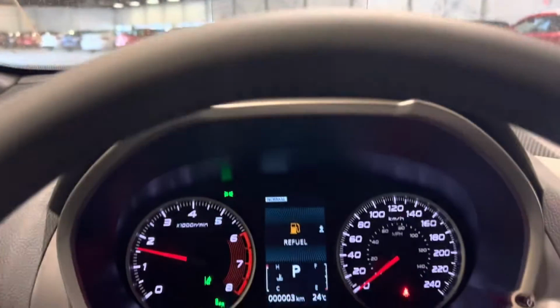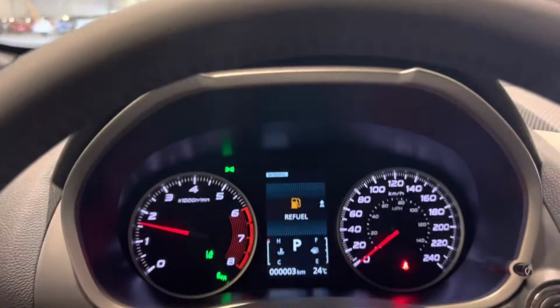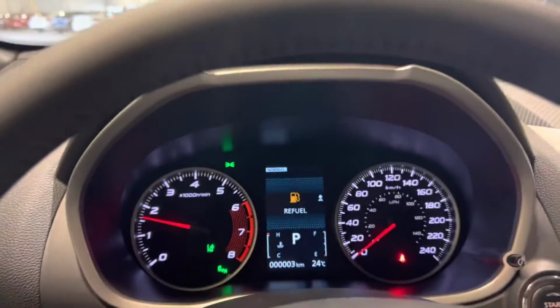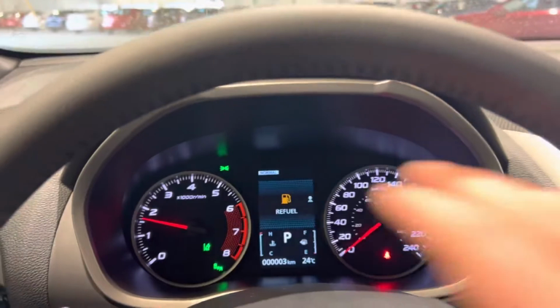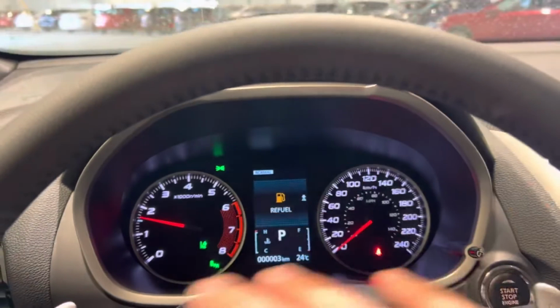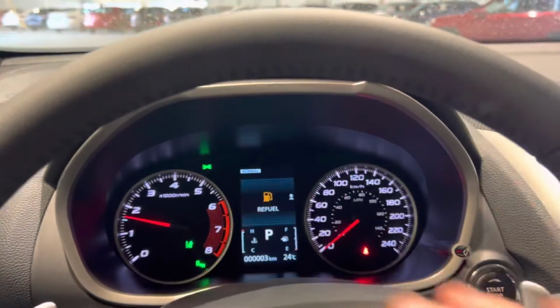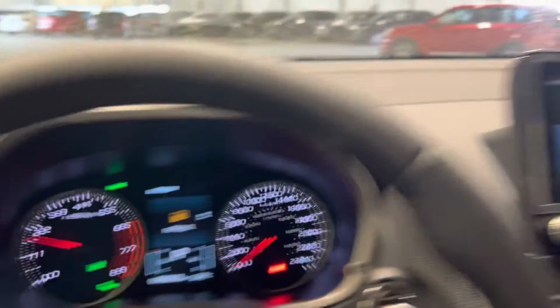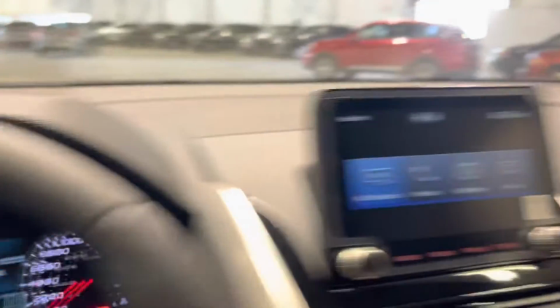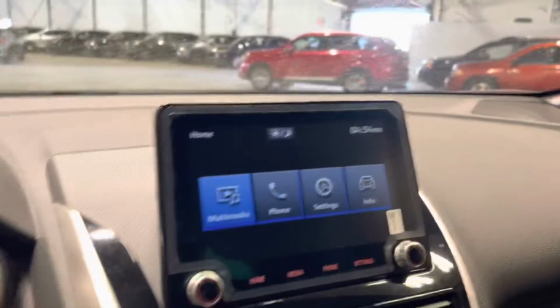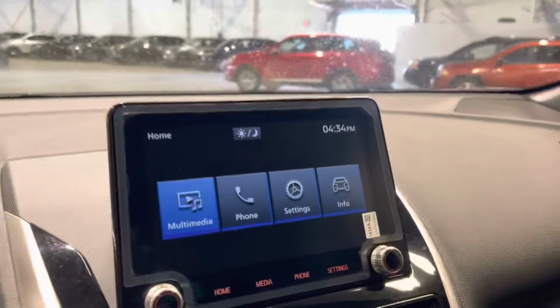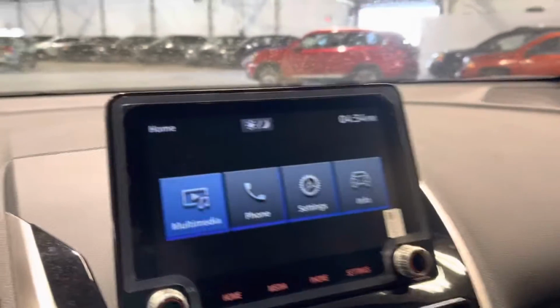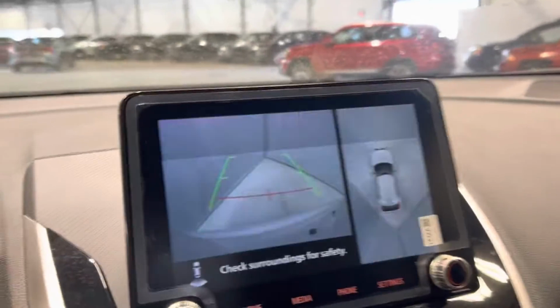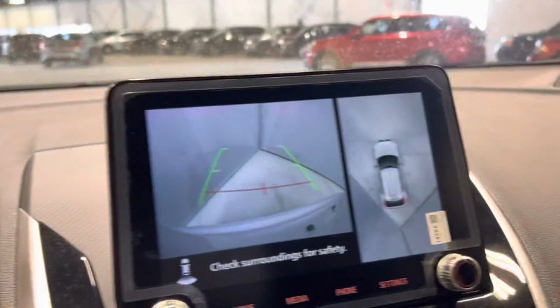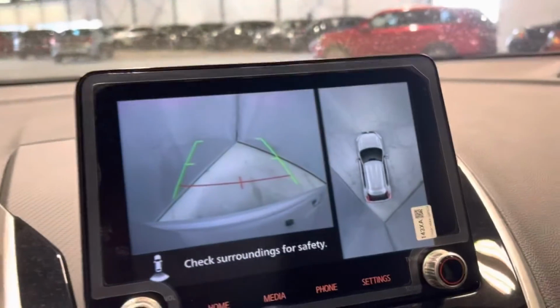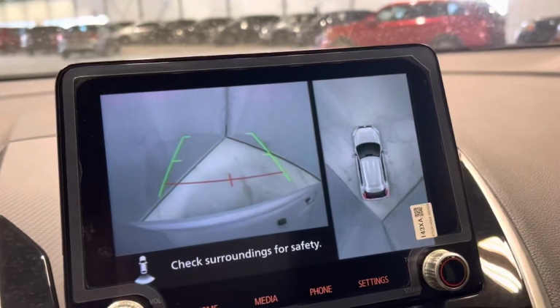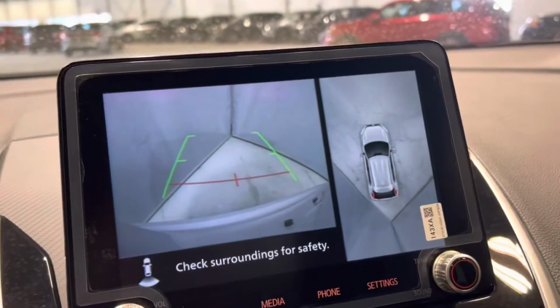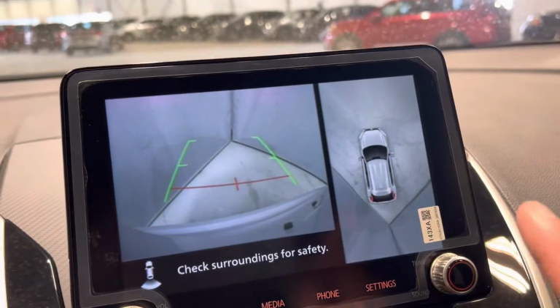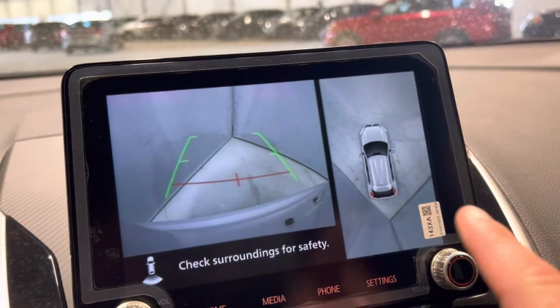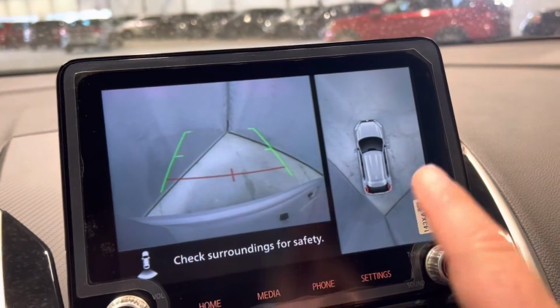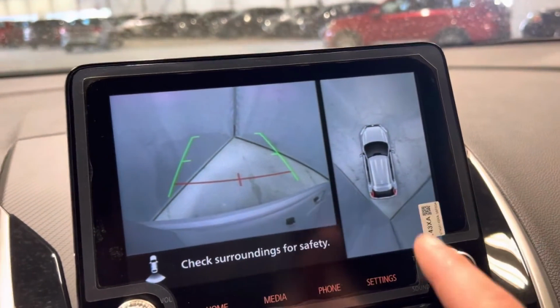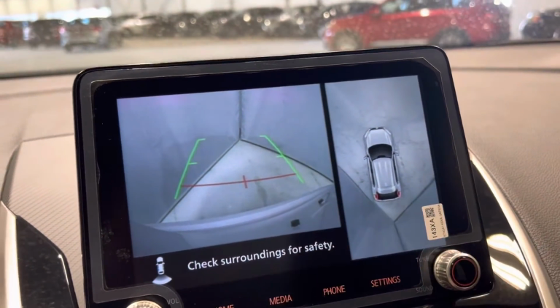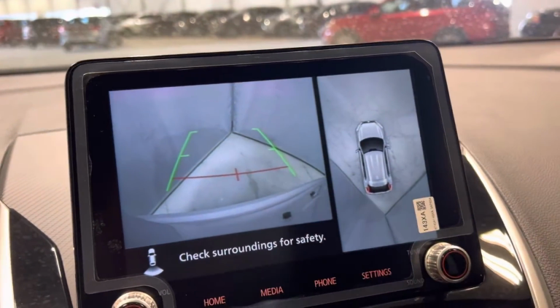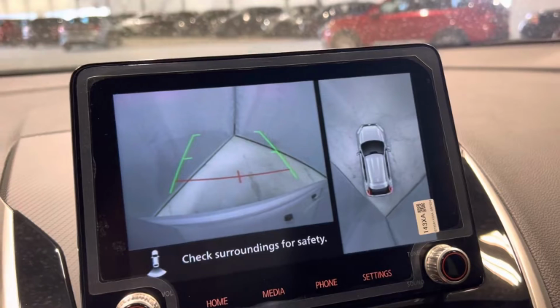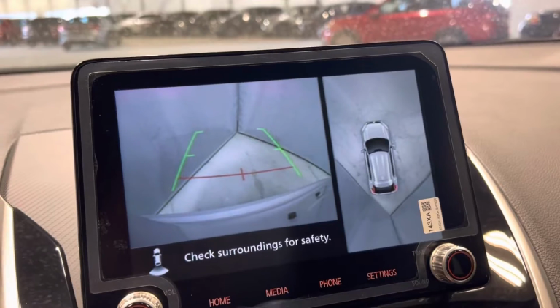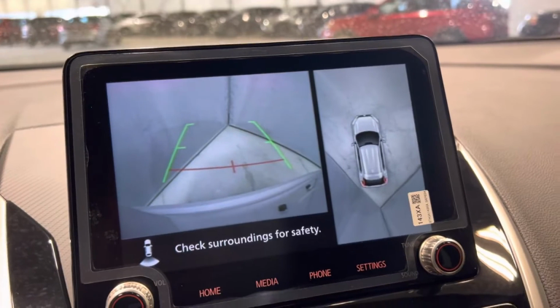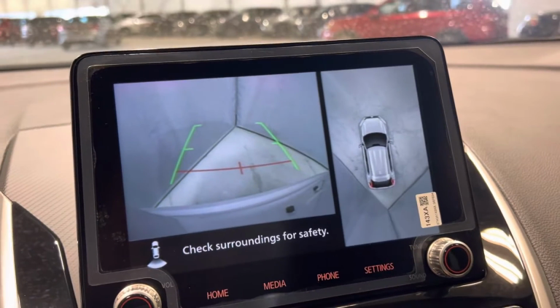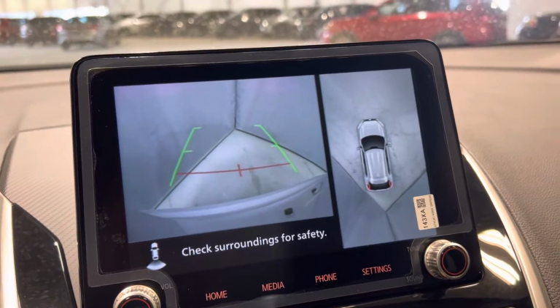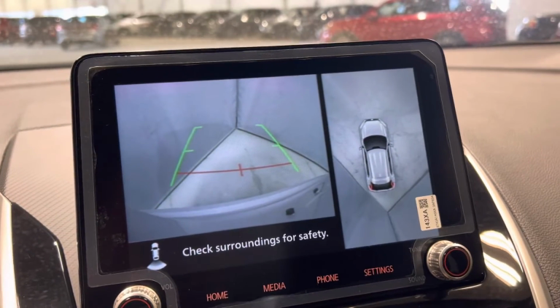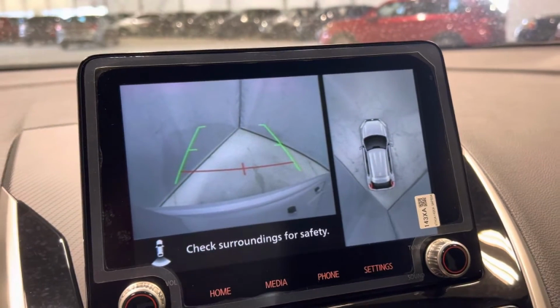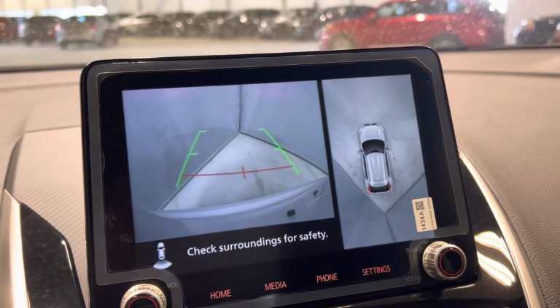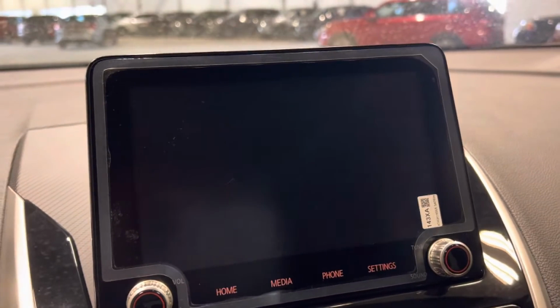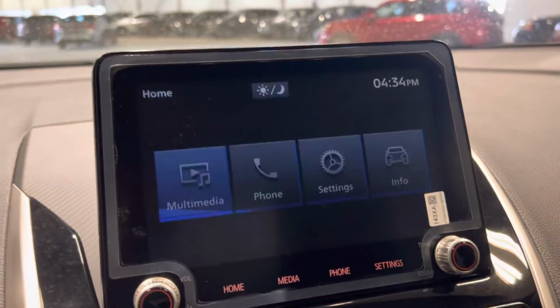Down here you've got your regular gauge cluster. The multi-view camera system gives you a bird's eye view of the vehicle when you're reversing, which makes it super easy to park.